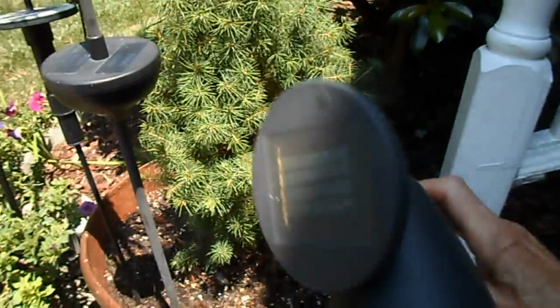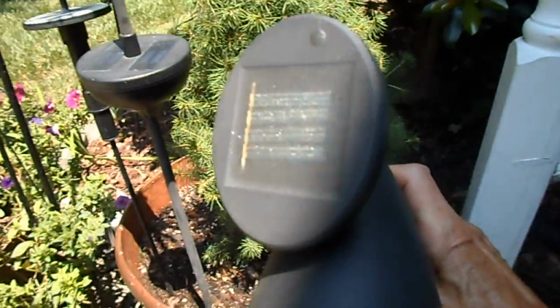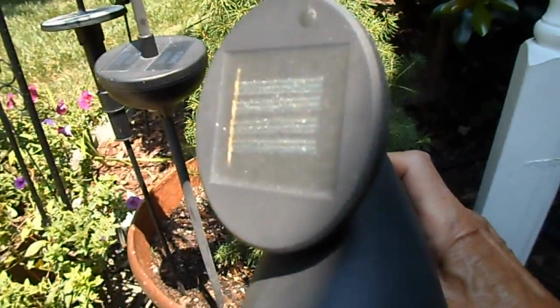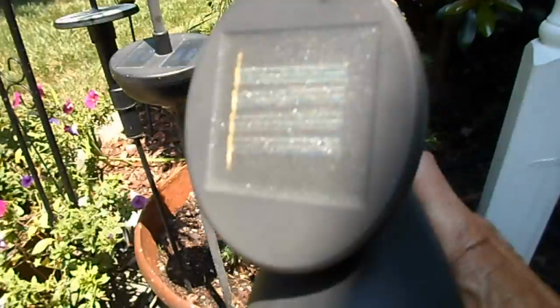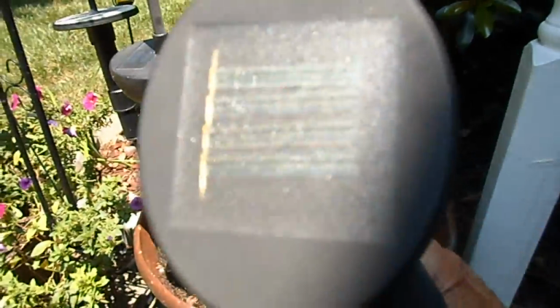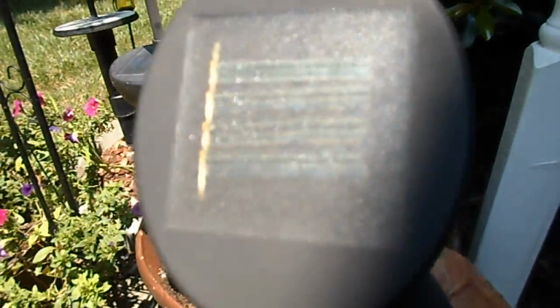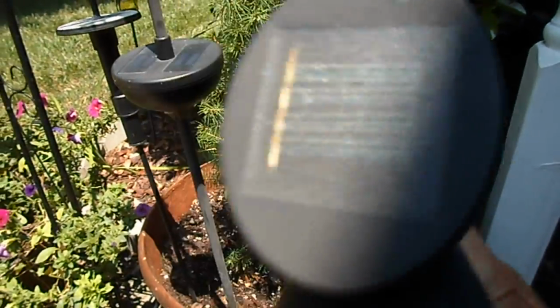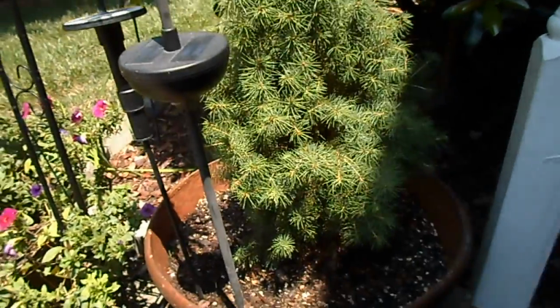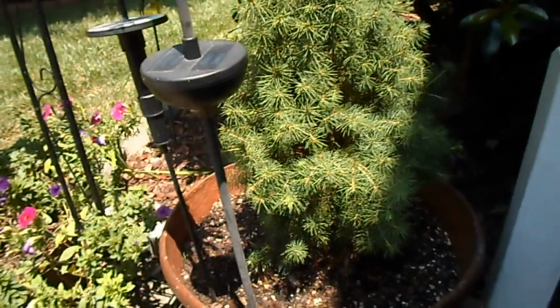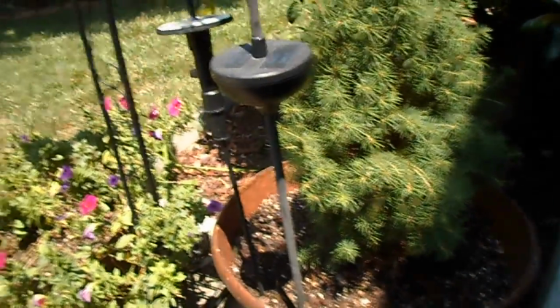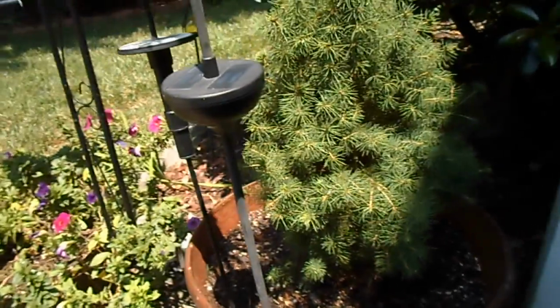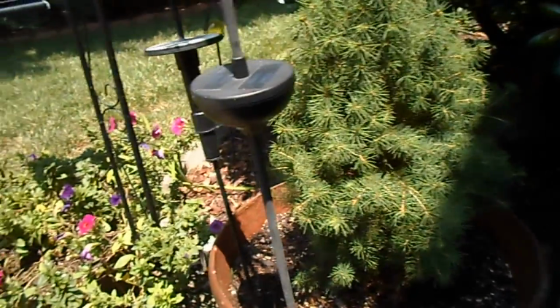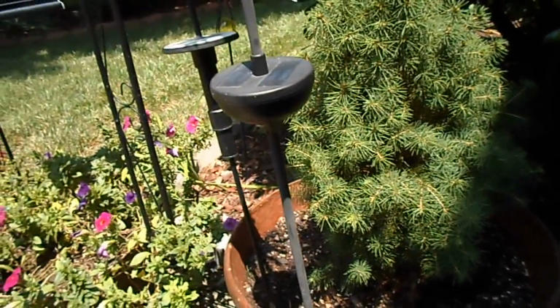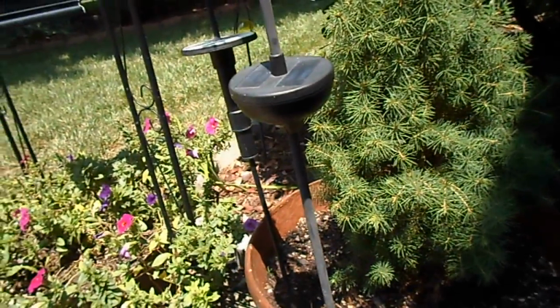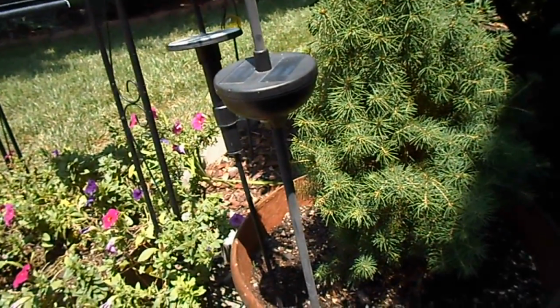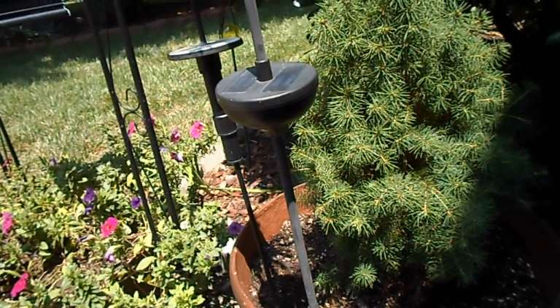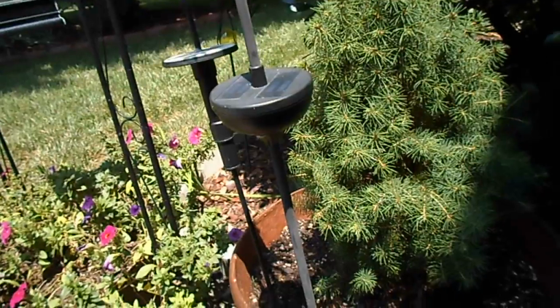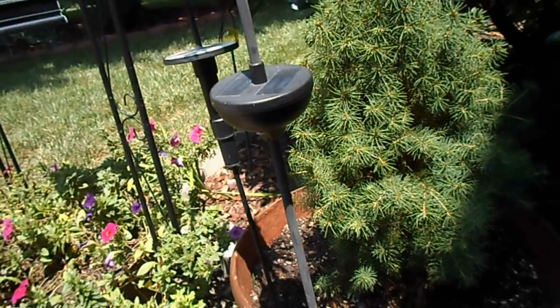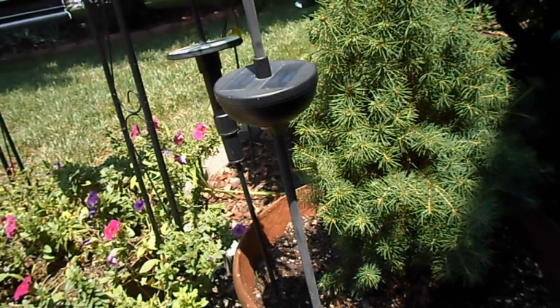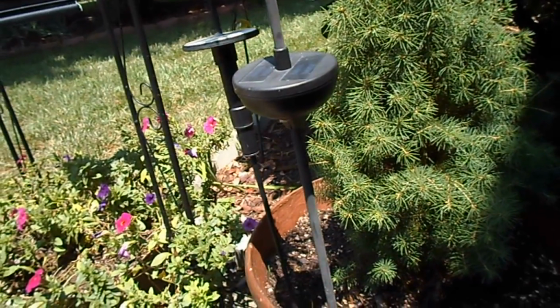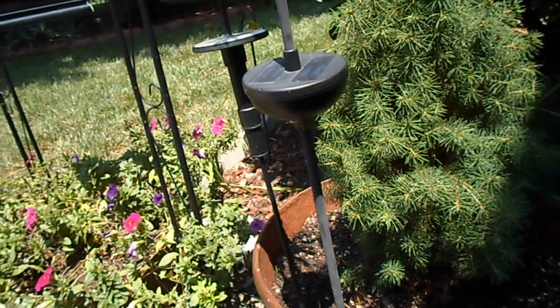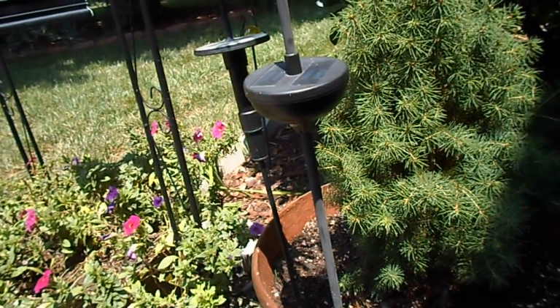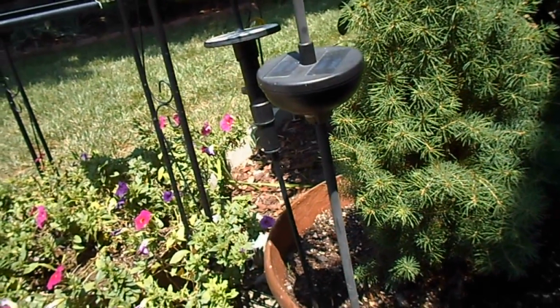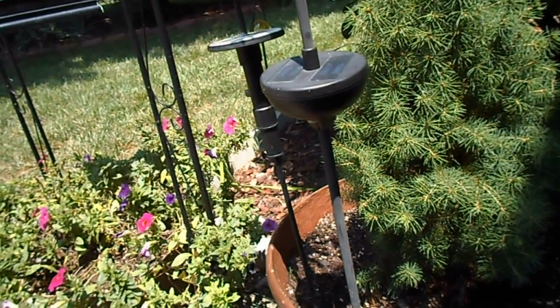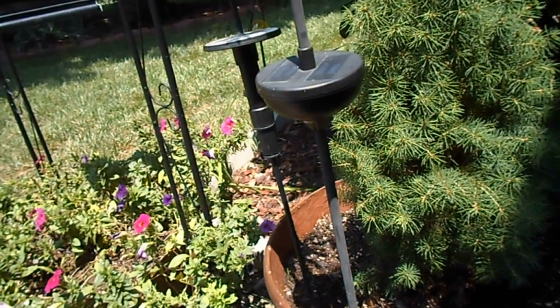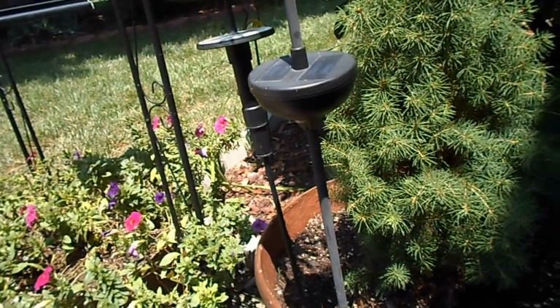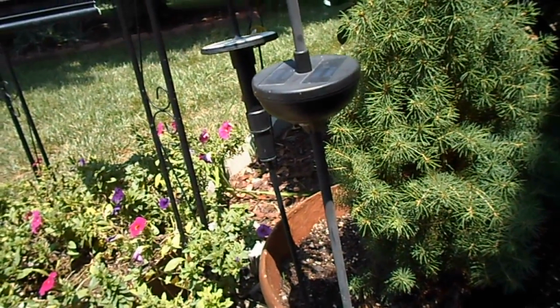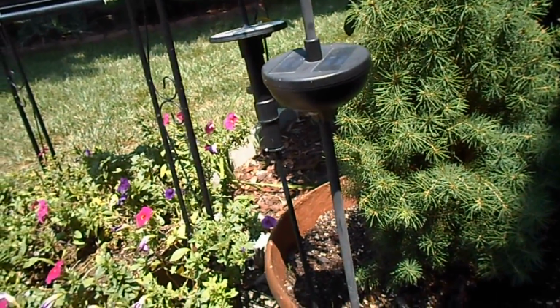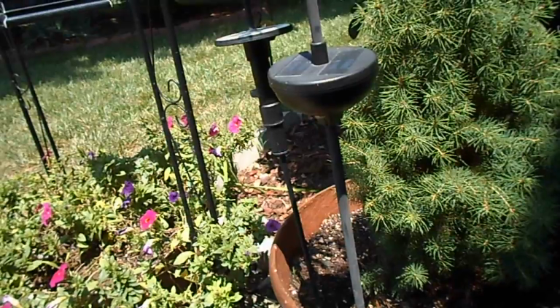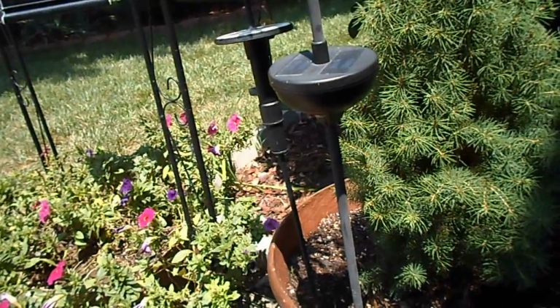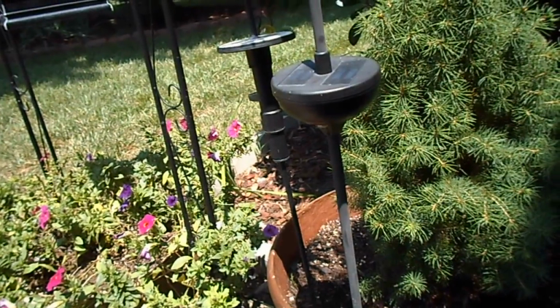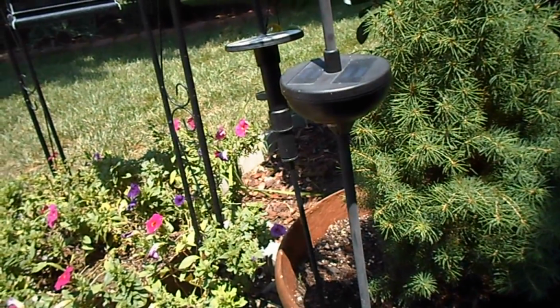Same thing on this one, on the panel itself. According to what I read, basically that clear nail polish, when it dries, will make the surface shiny again and the light will work.